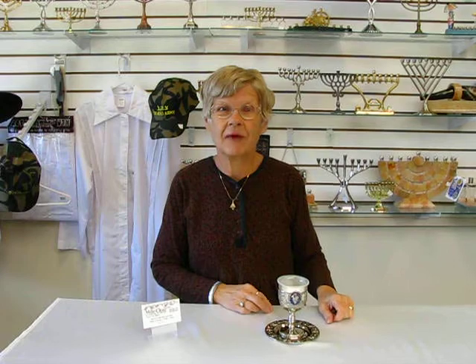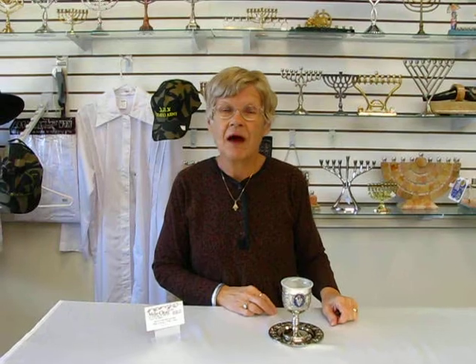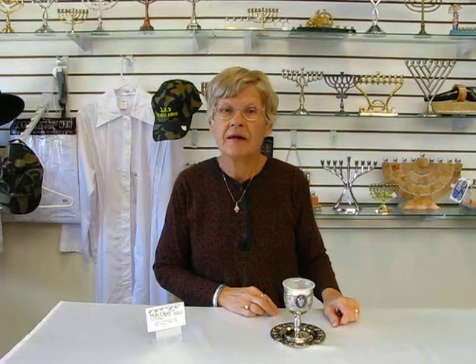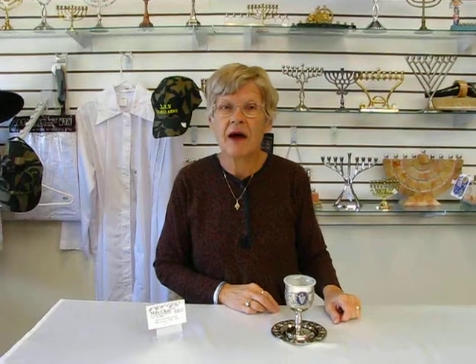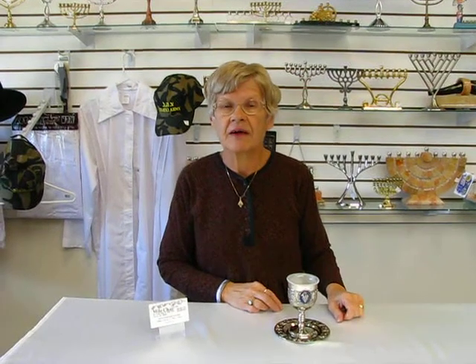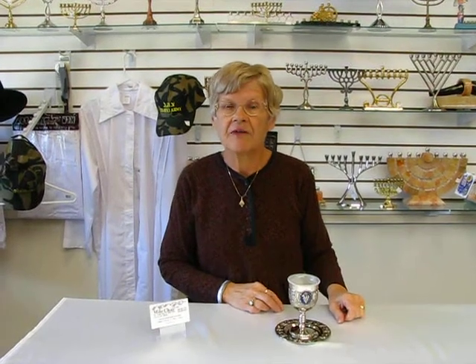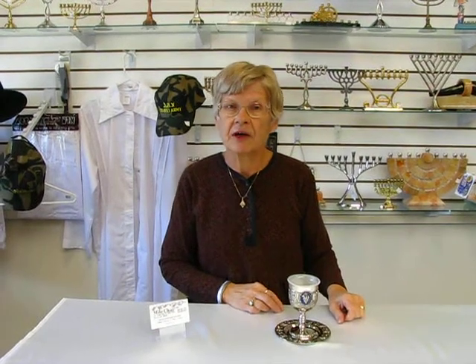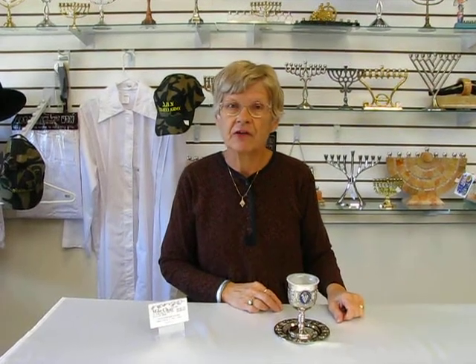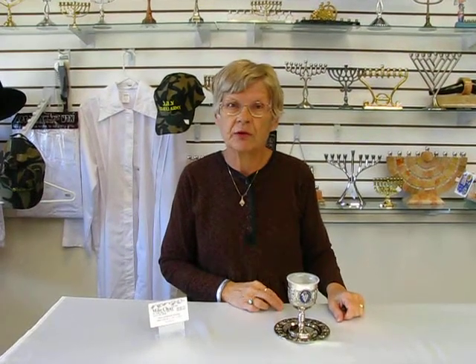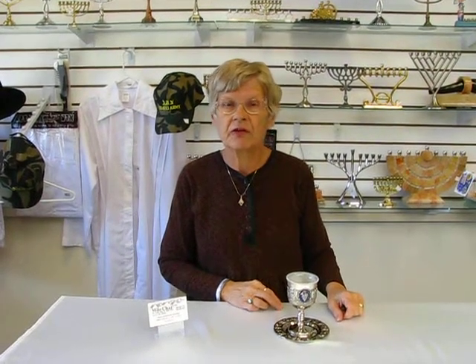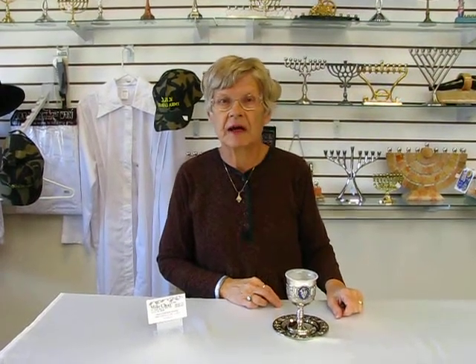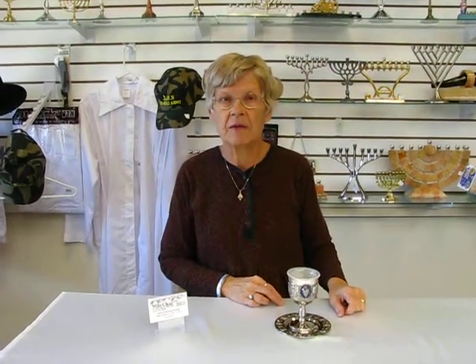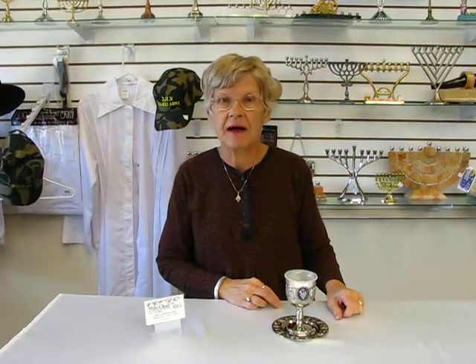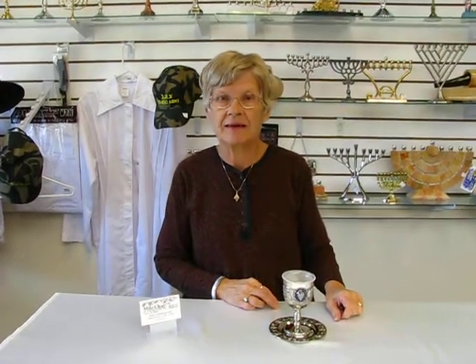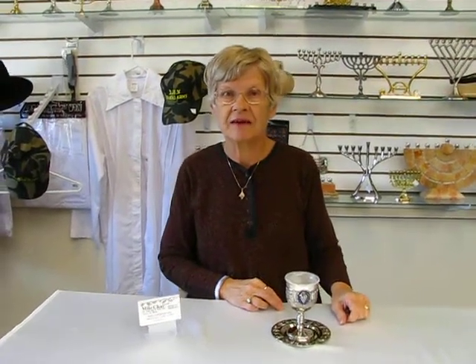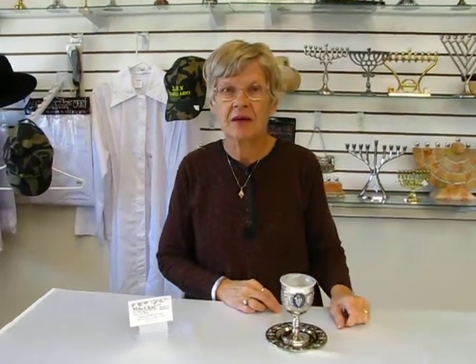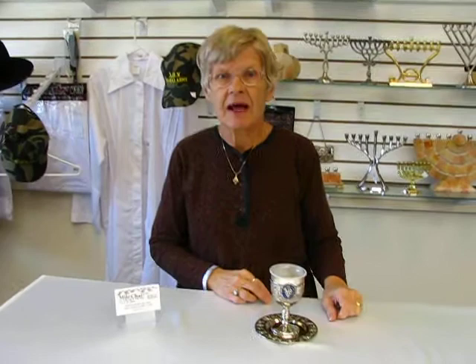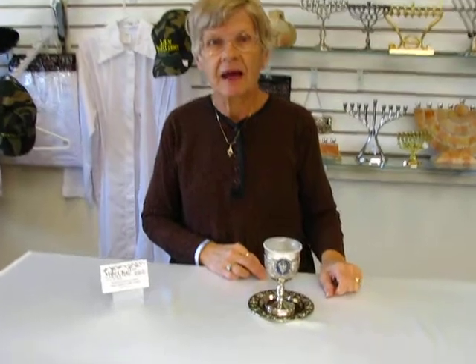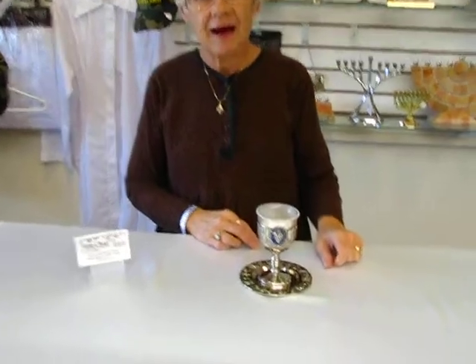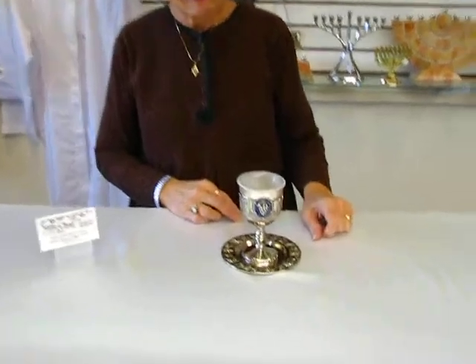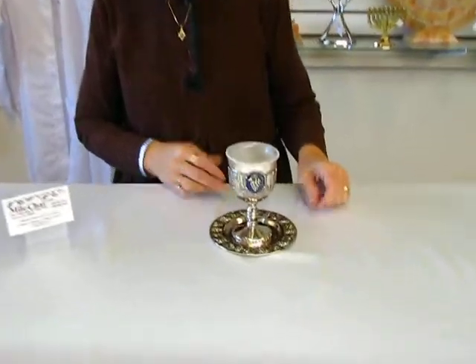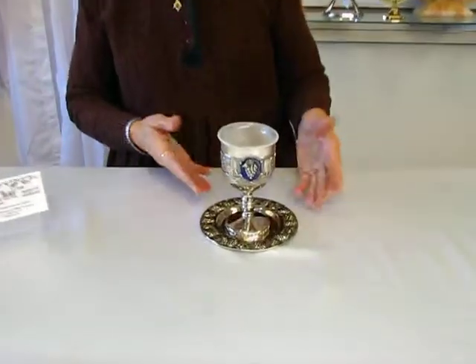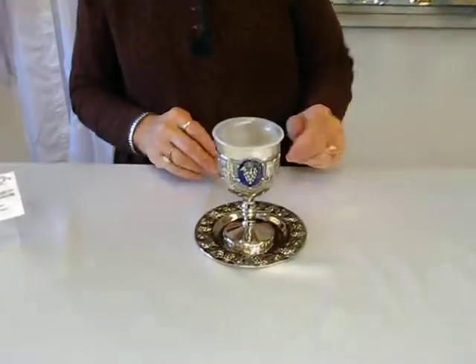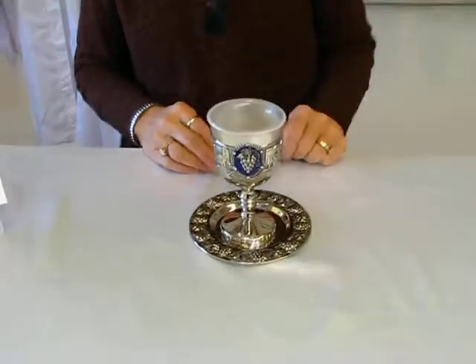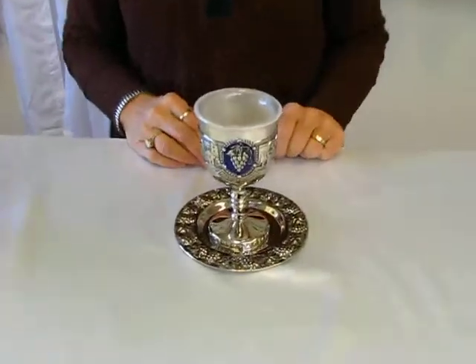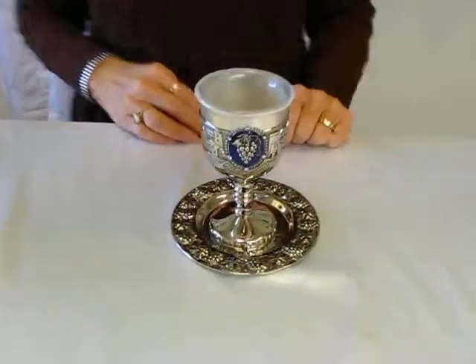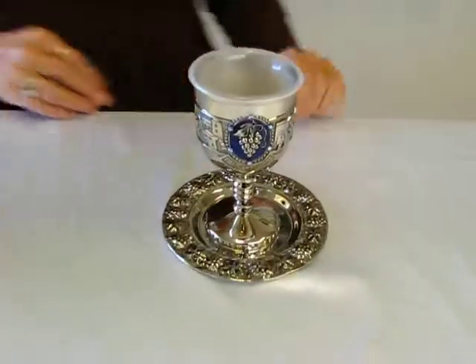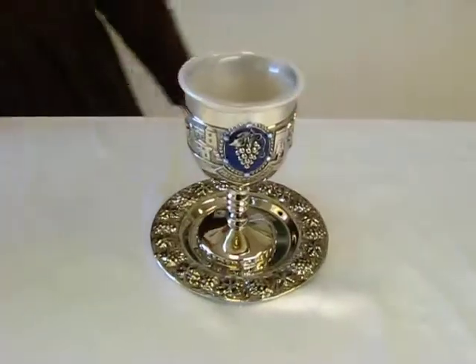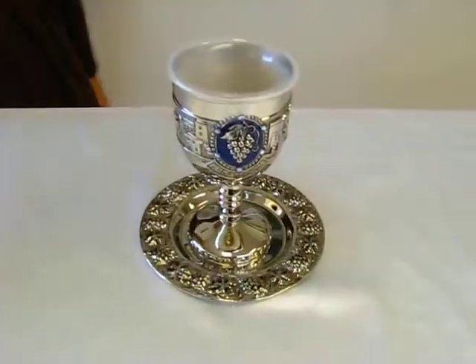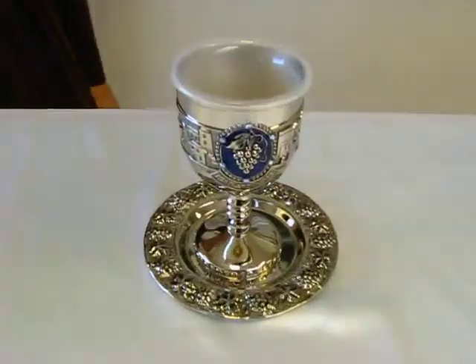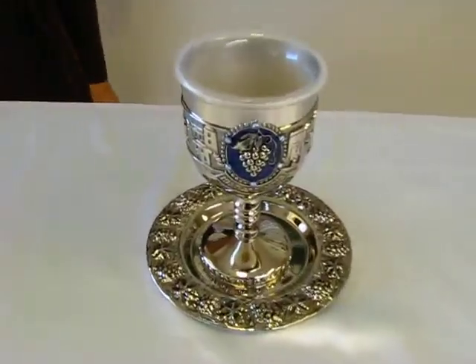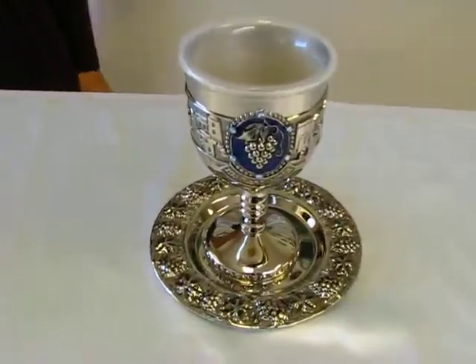Hi, it's Chava from Aaron's Jewish Books and Judaica in the beautiful city of Denver, and I have a beautiful Kiddush cup set to beautify your Shabbos table.